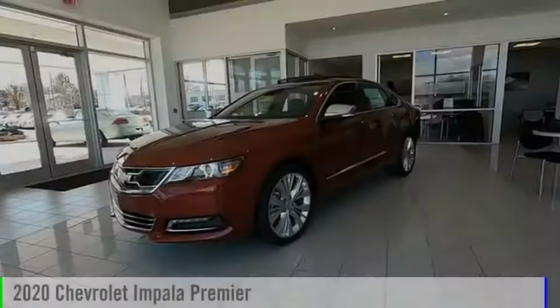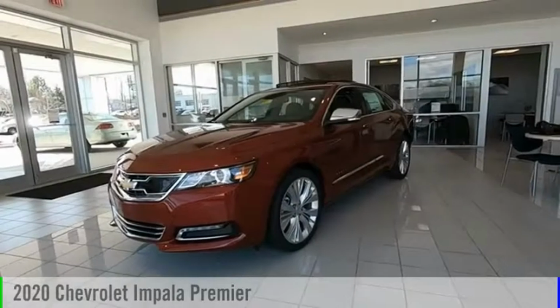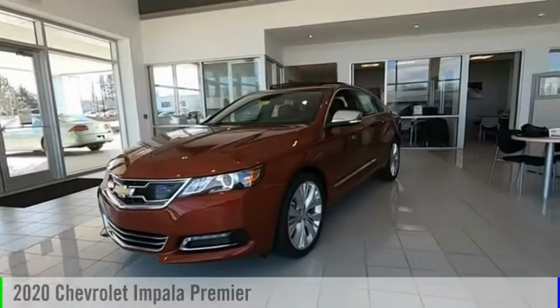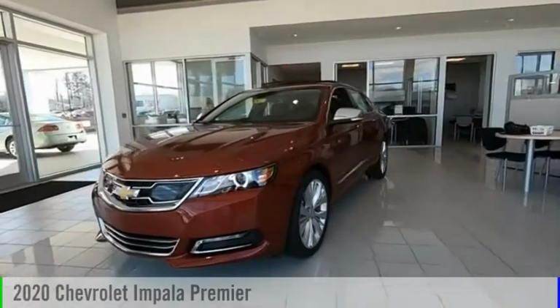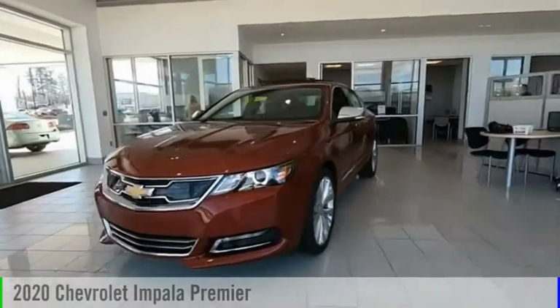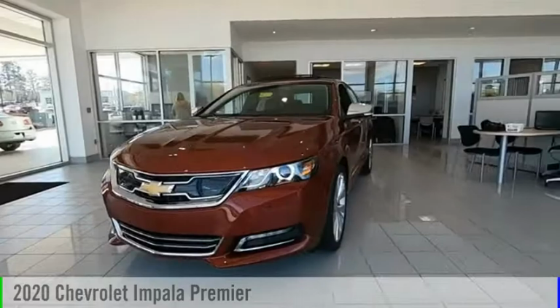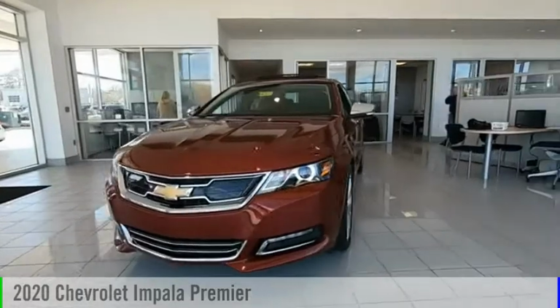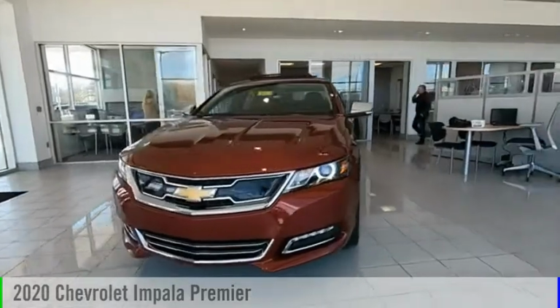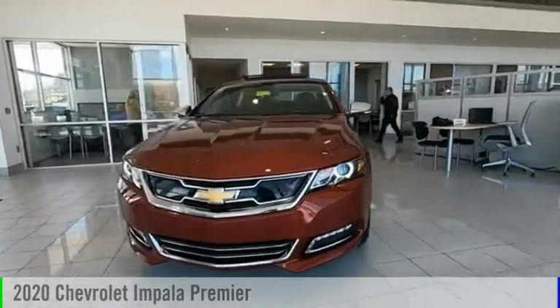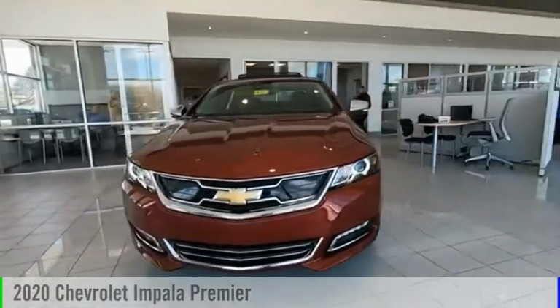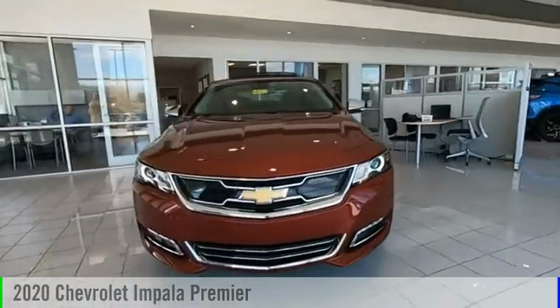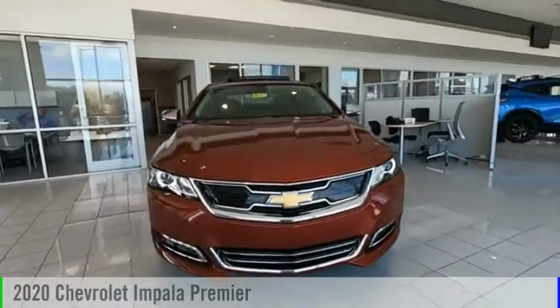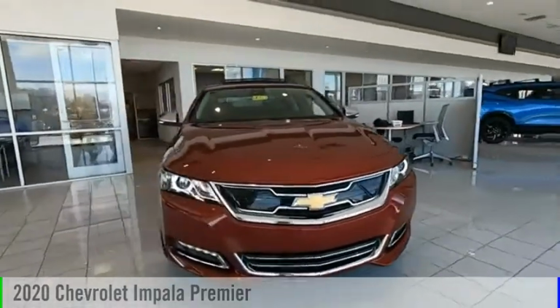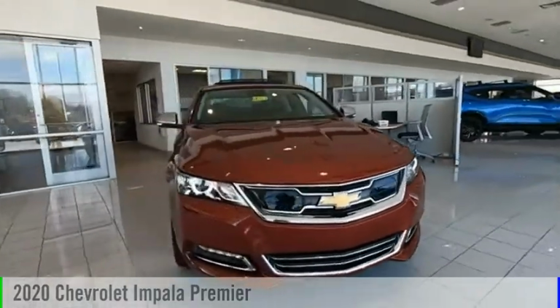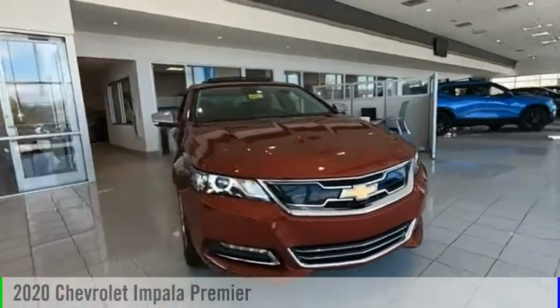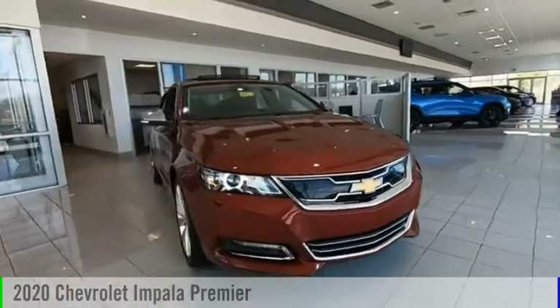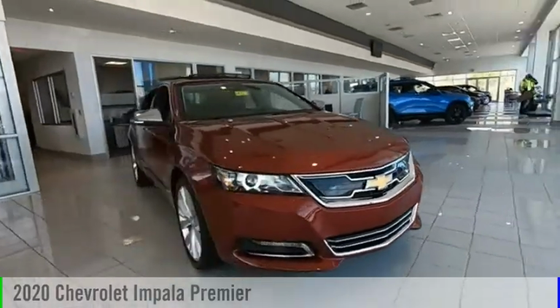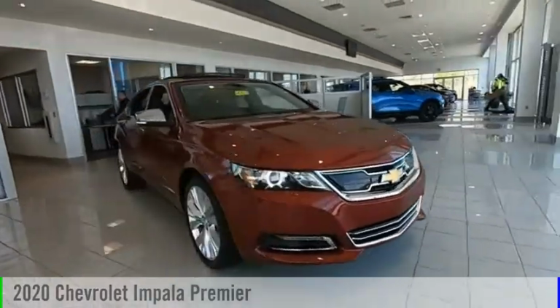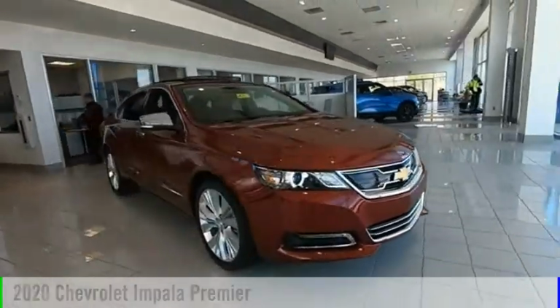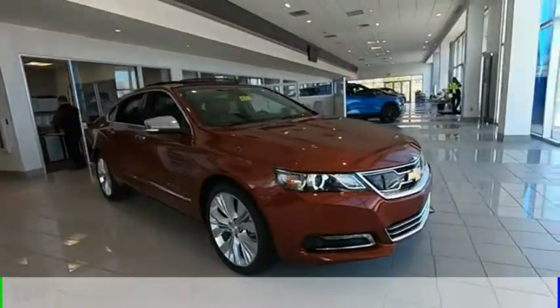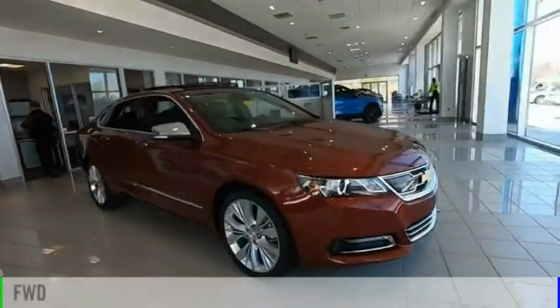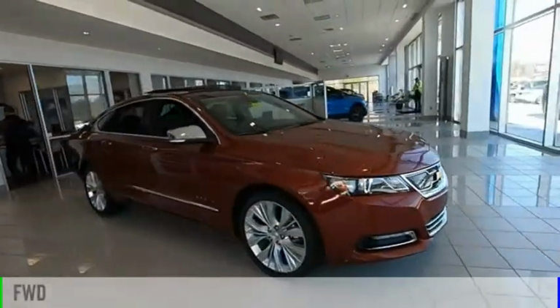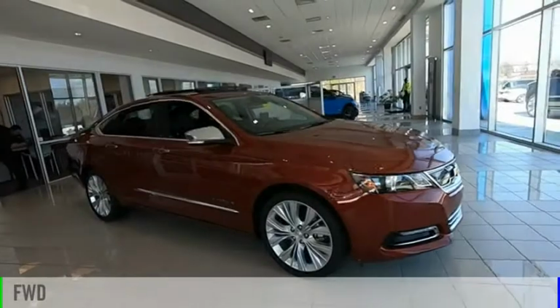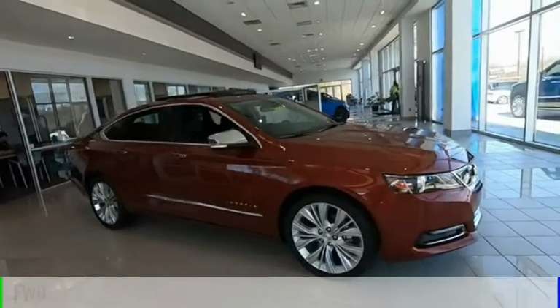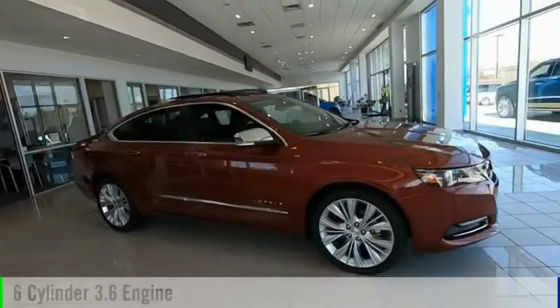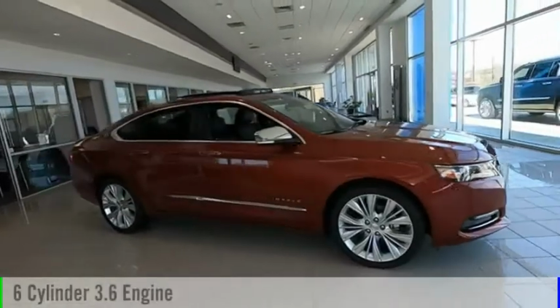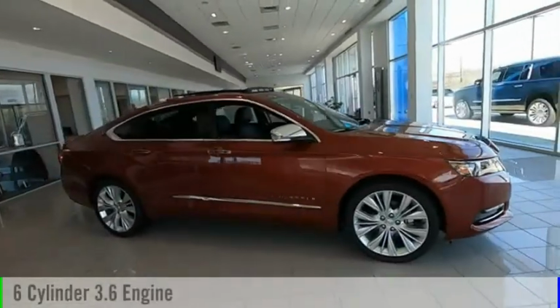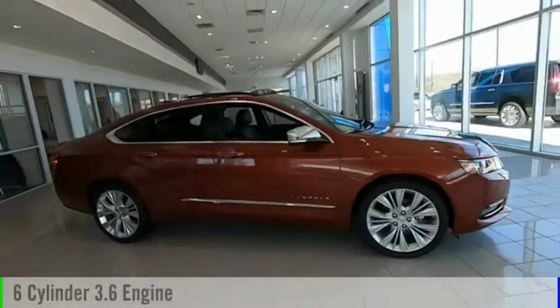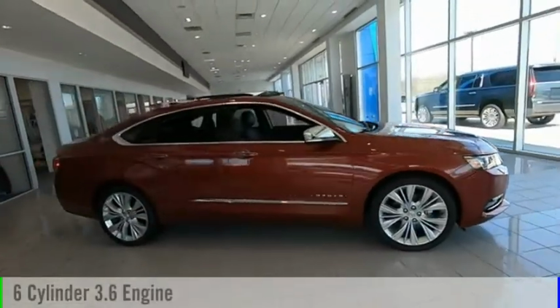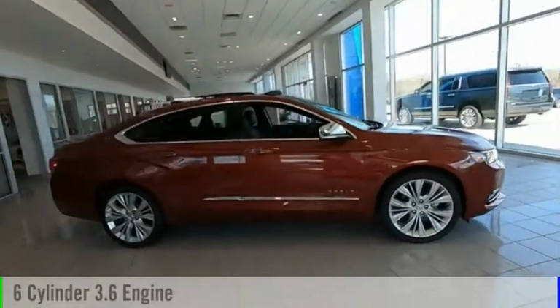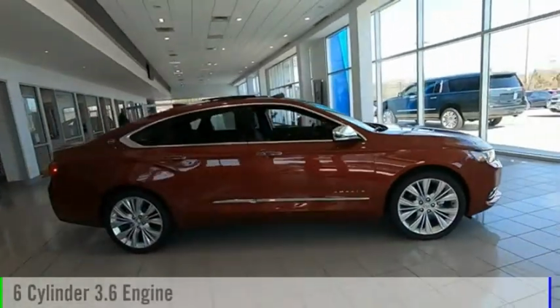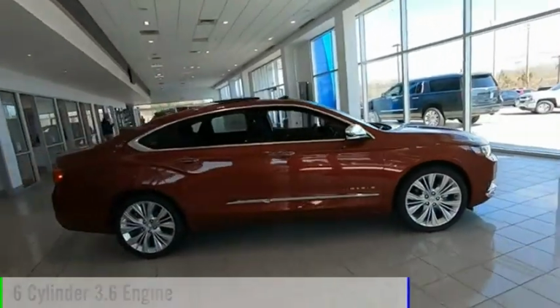Make a great choice today with the 2020 Impala. This vehicle is powered by a front-wheel drive, six-cylinder, 3.6-liter engine.